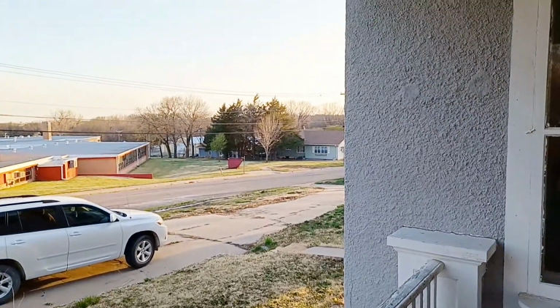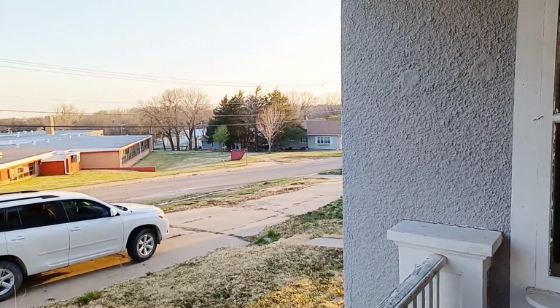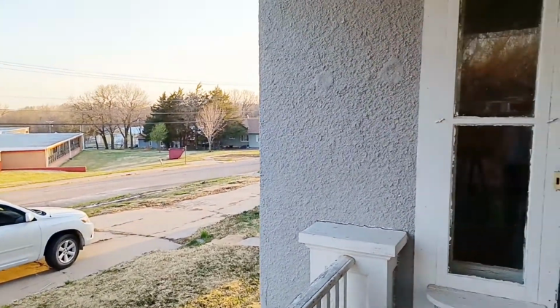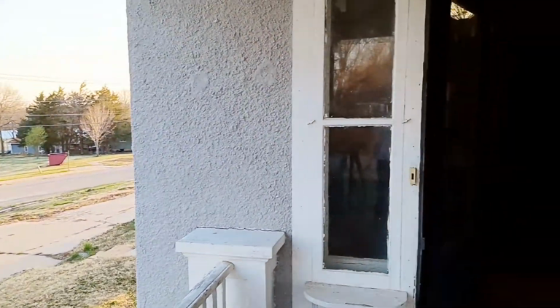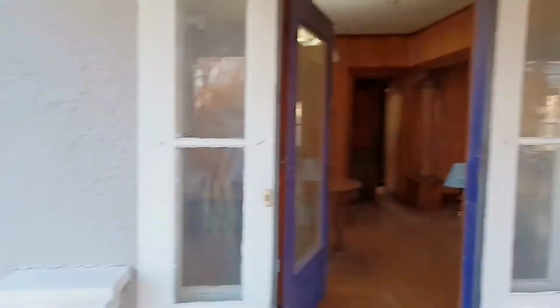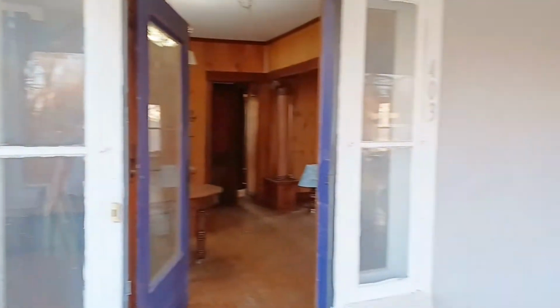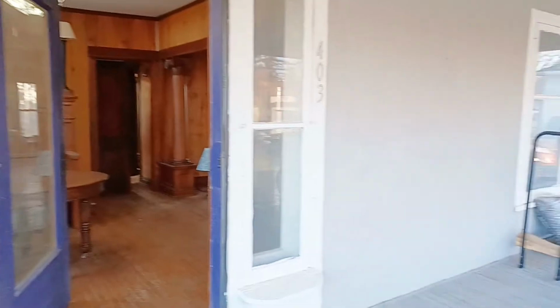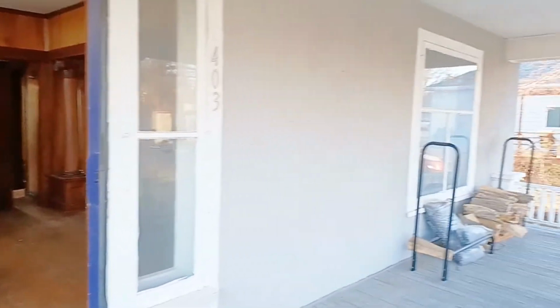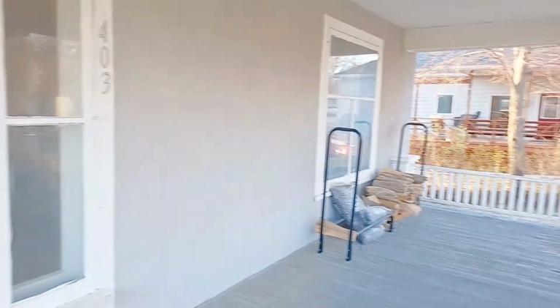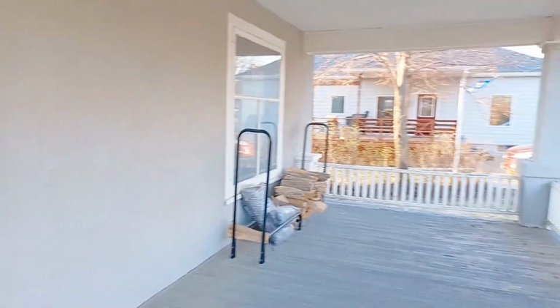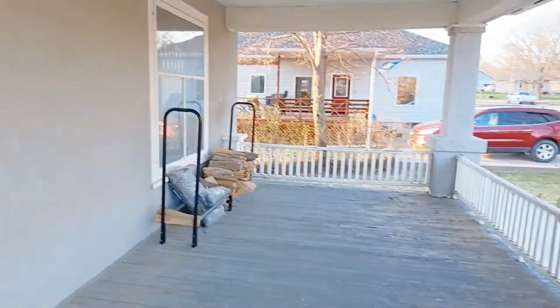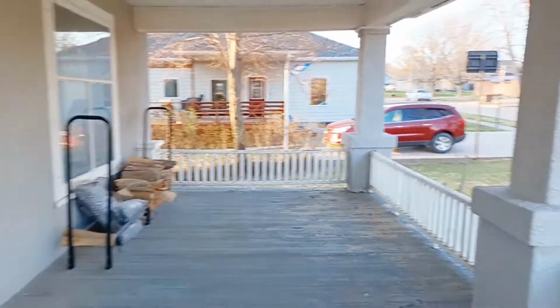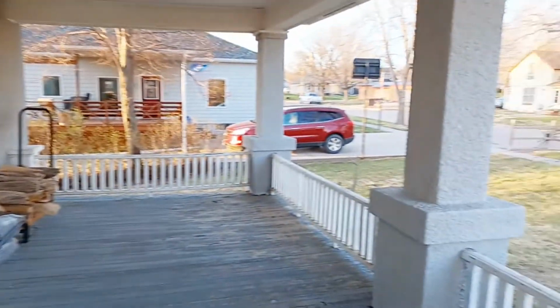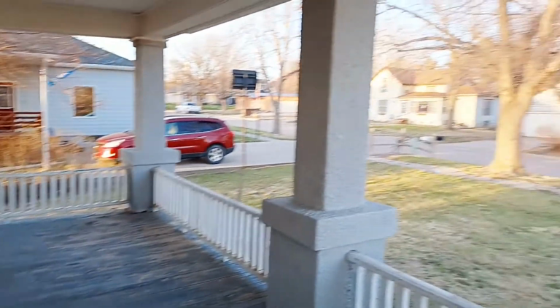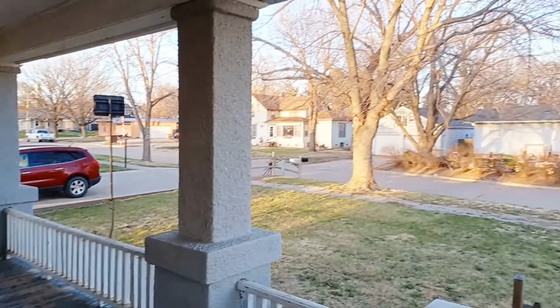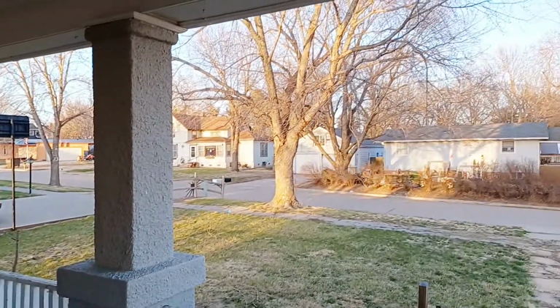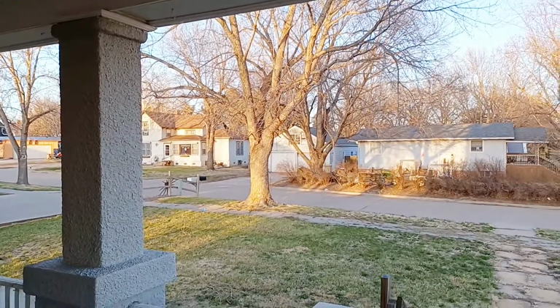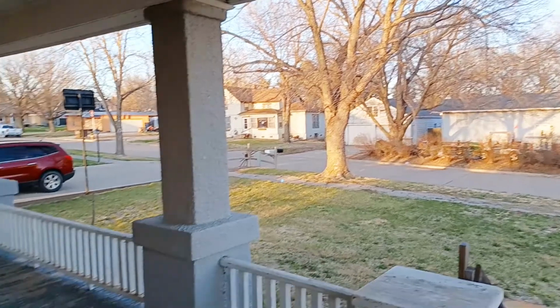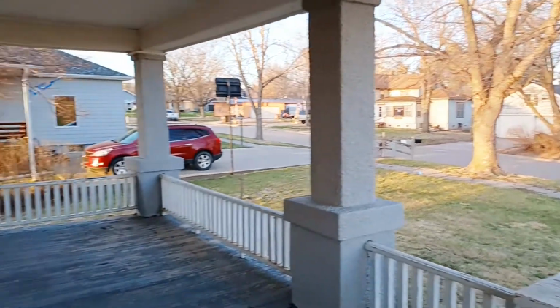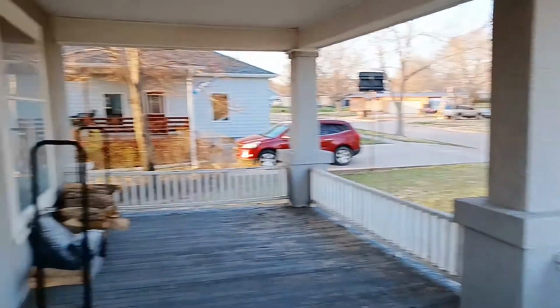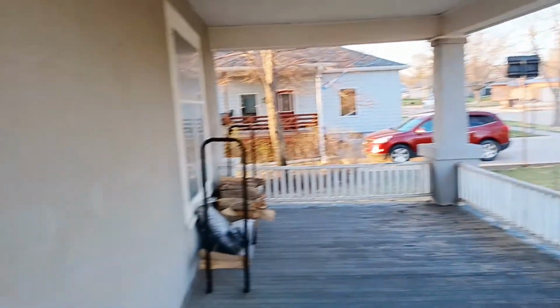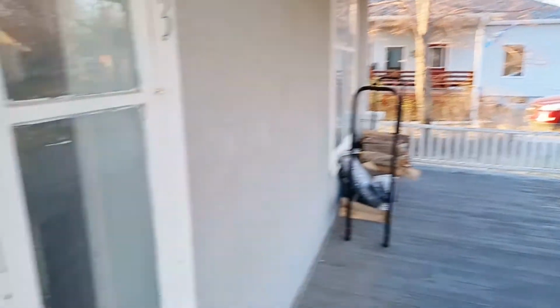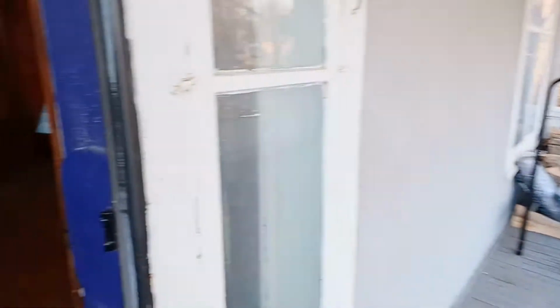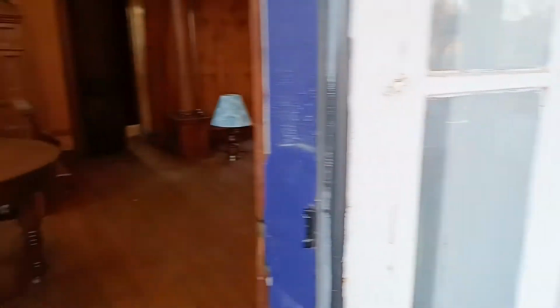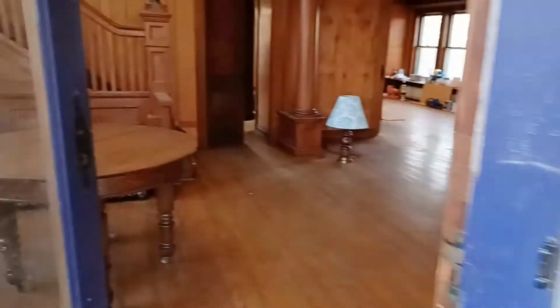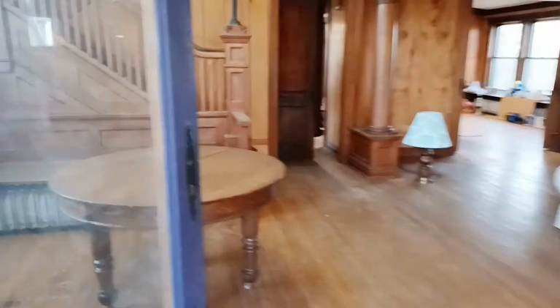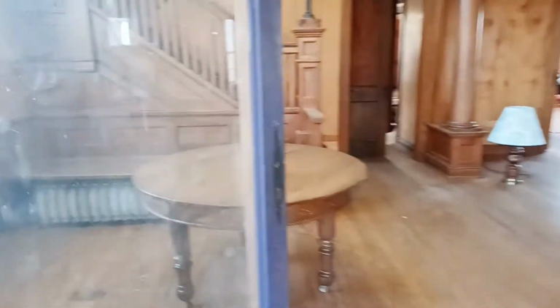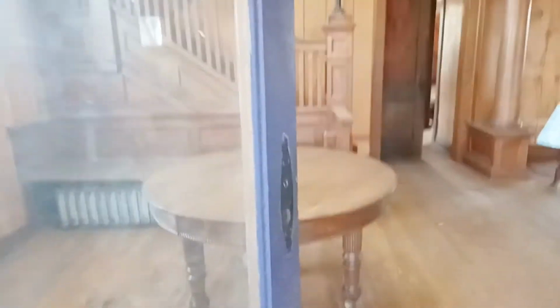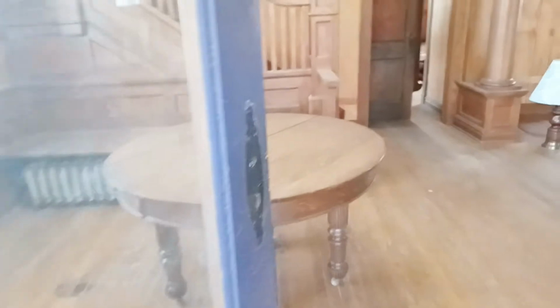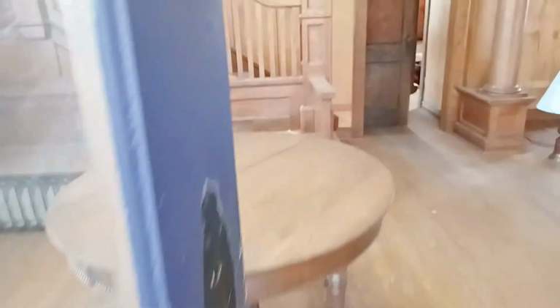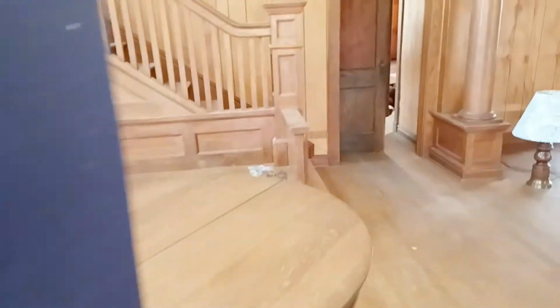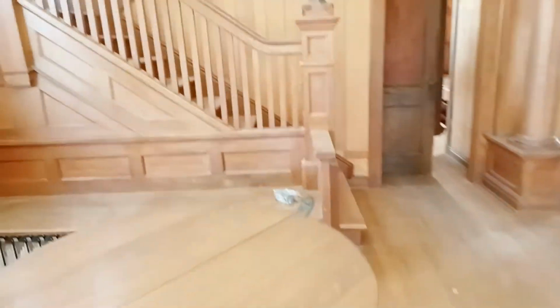There's a view of the elementary school. And there's the porch, which isn't too shabby. The front door could use some work.